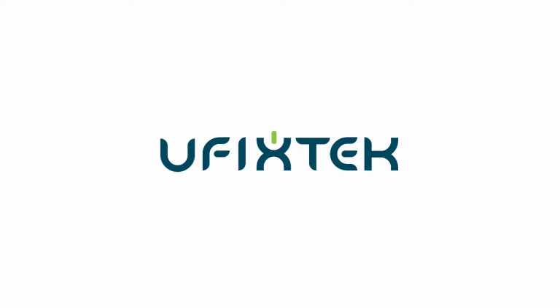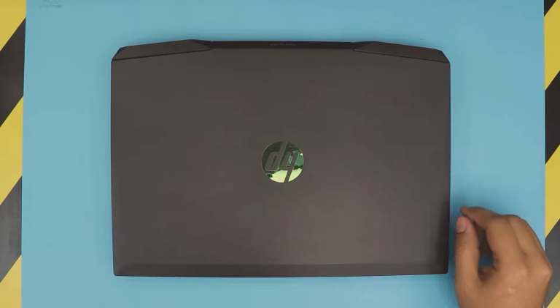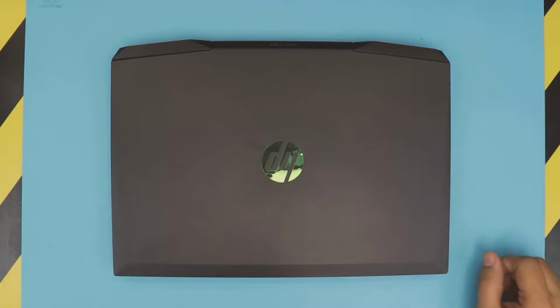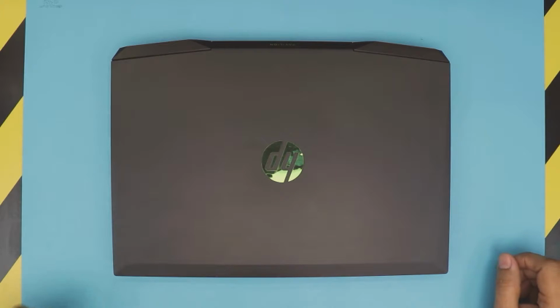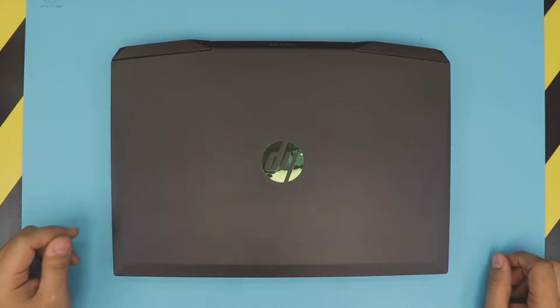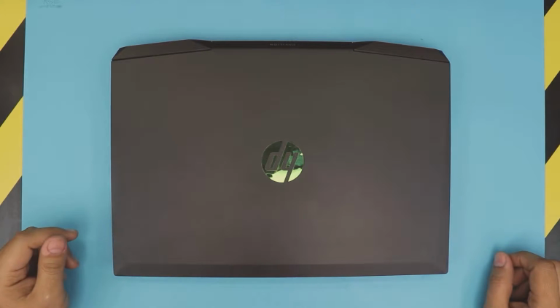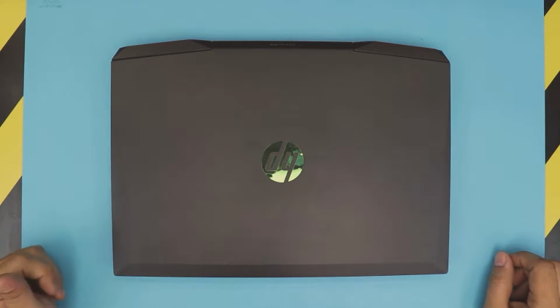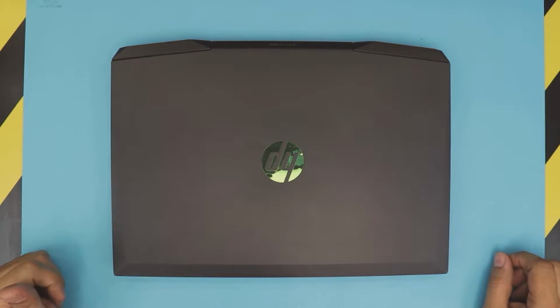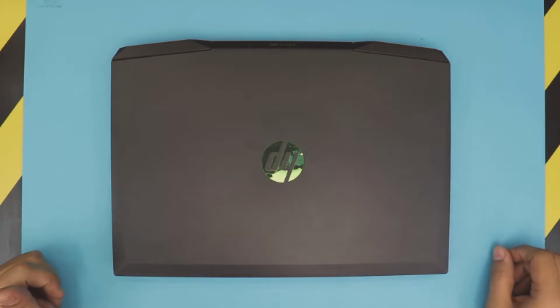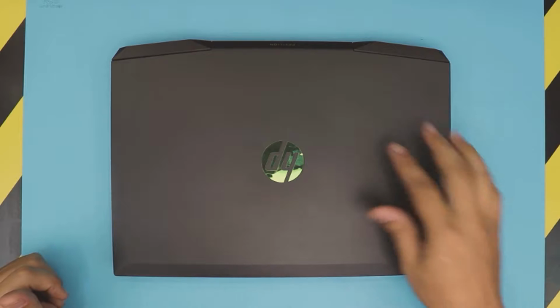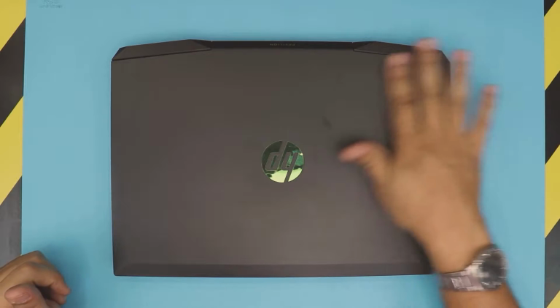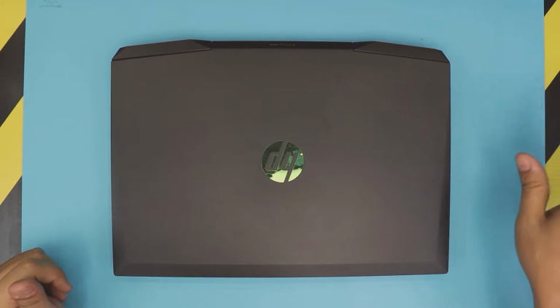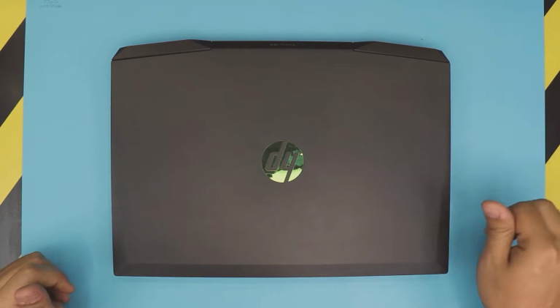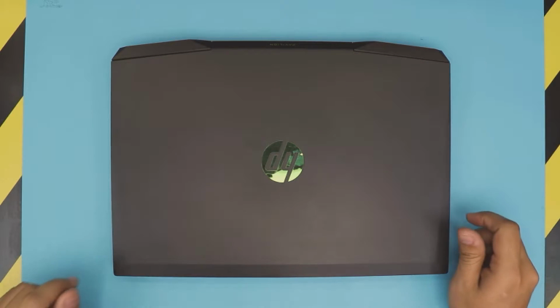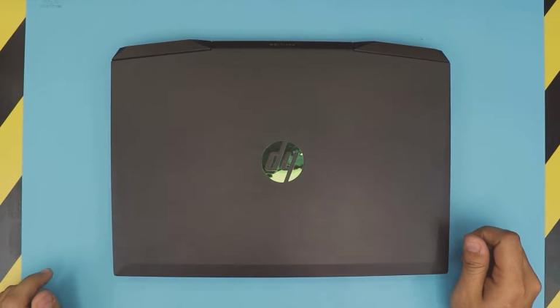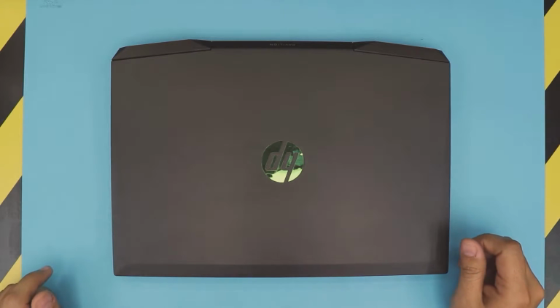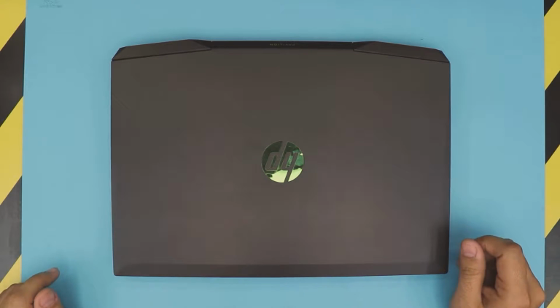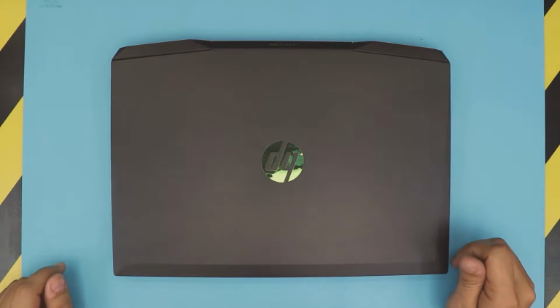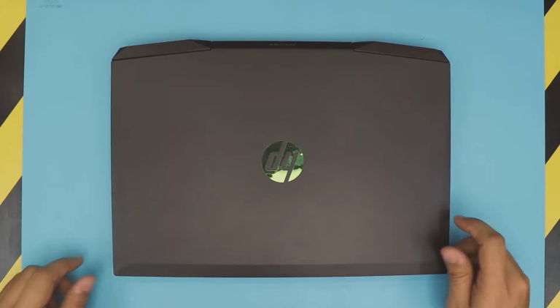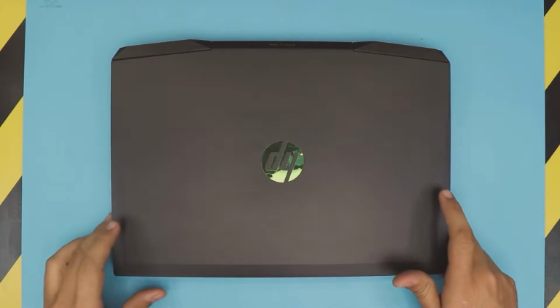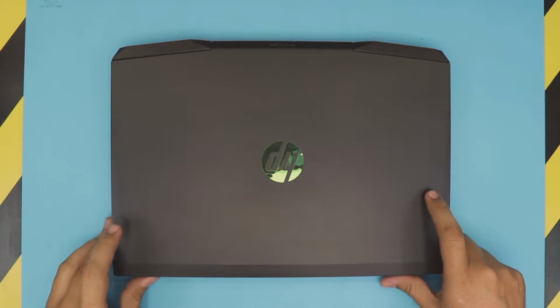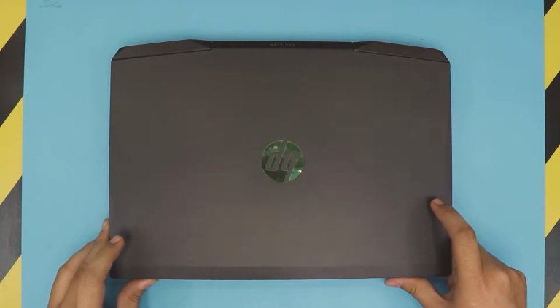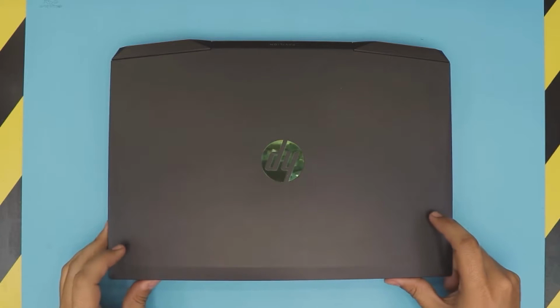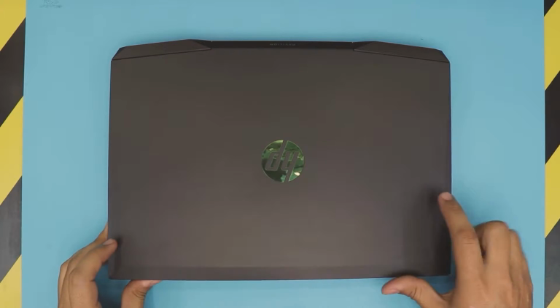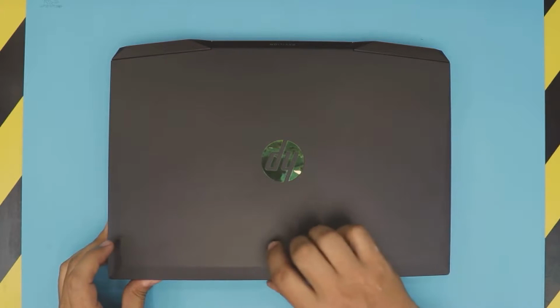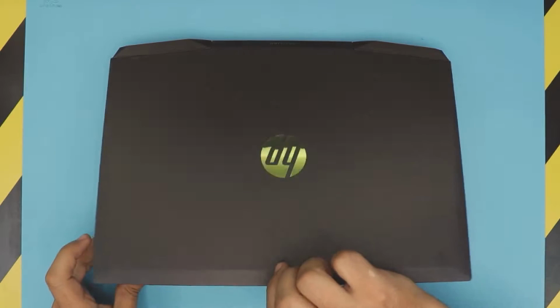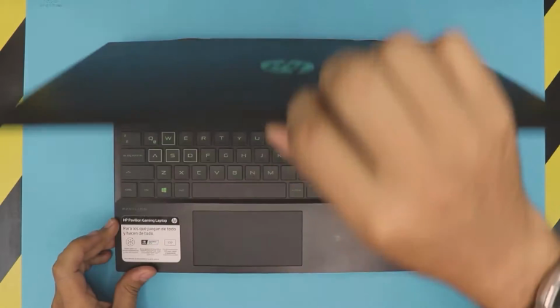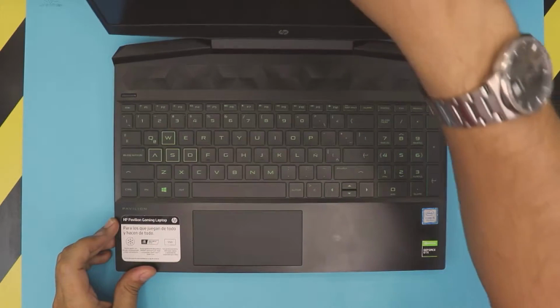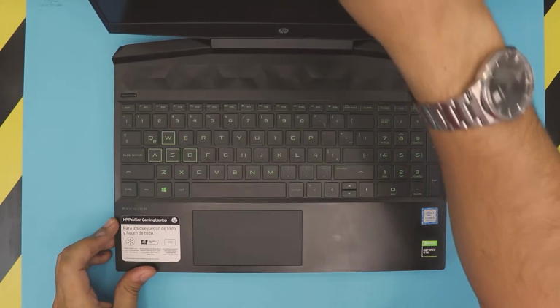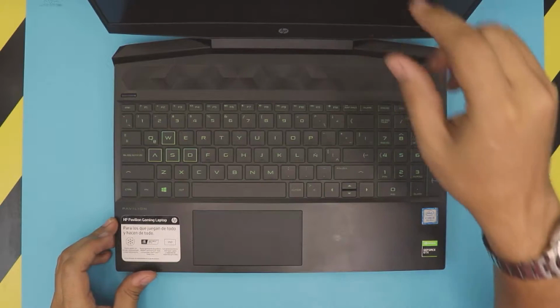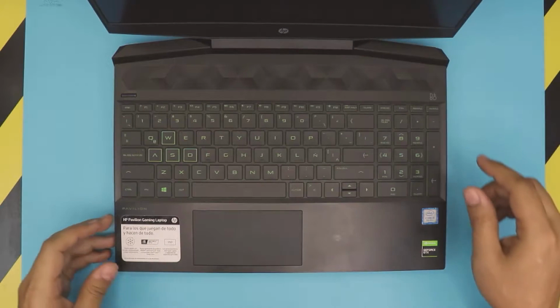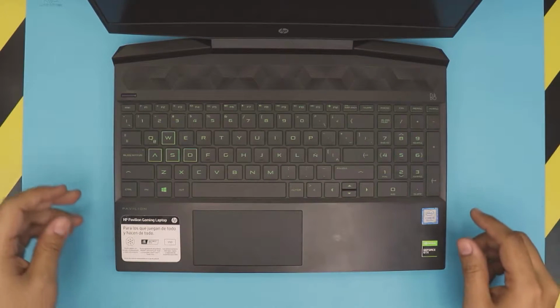Hello everyone, how are you doing today? I'm here with a different video. In this video I'm going to show you guys how to upgrade your RAM for your HP gaming laptop — this one is an HP 15.